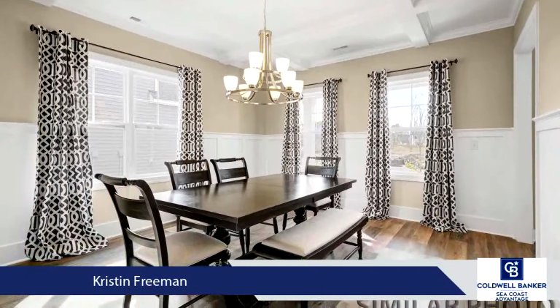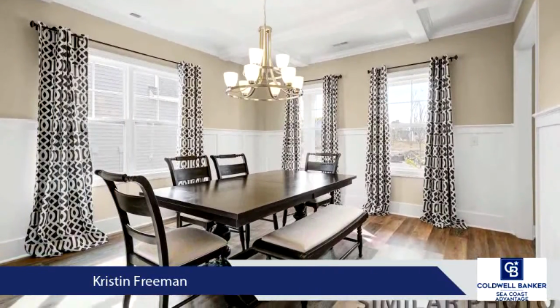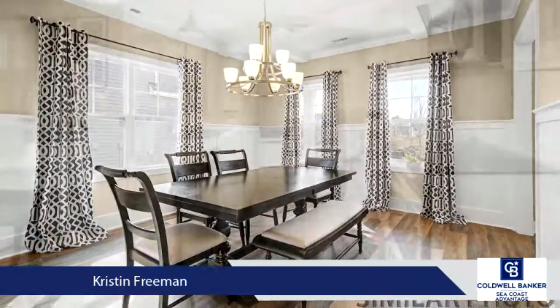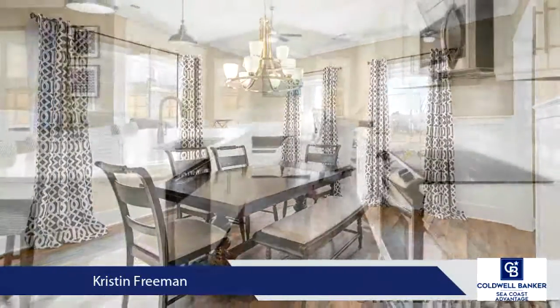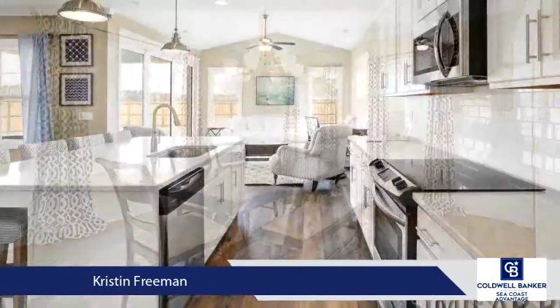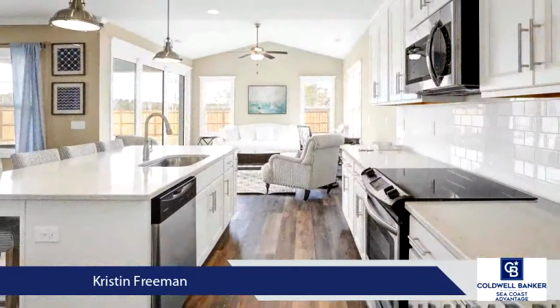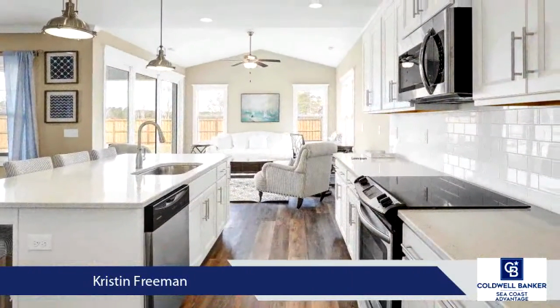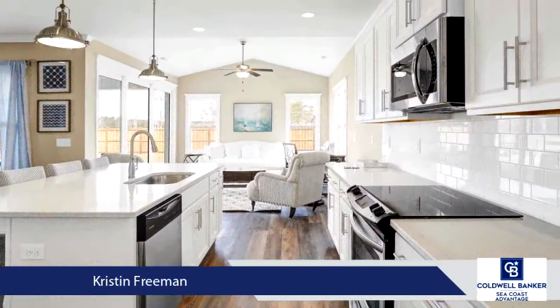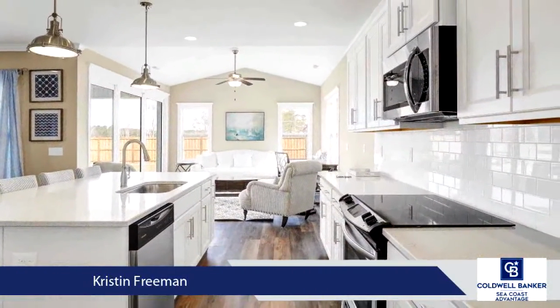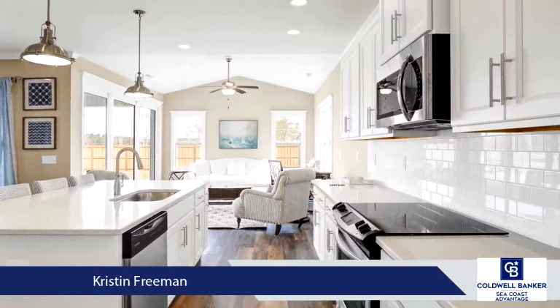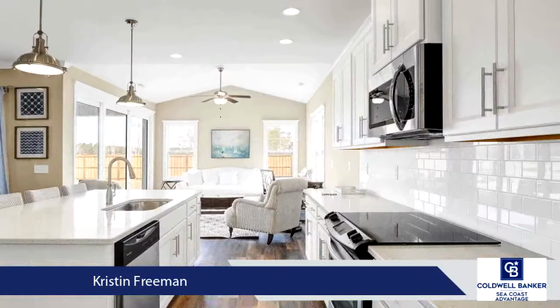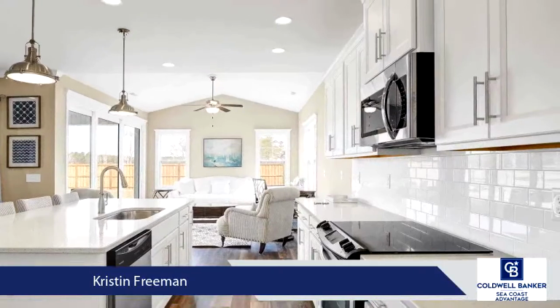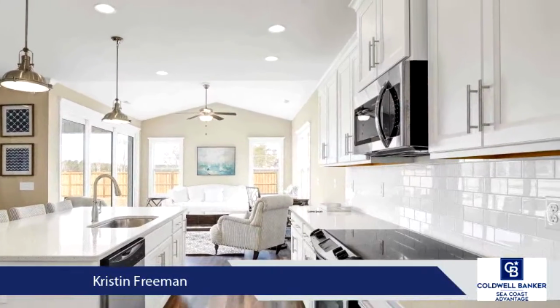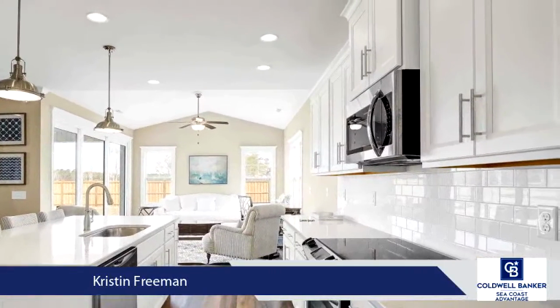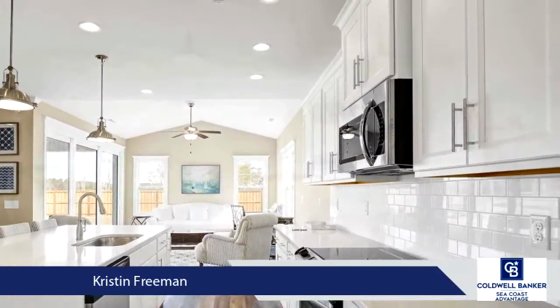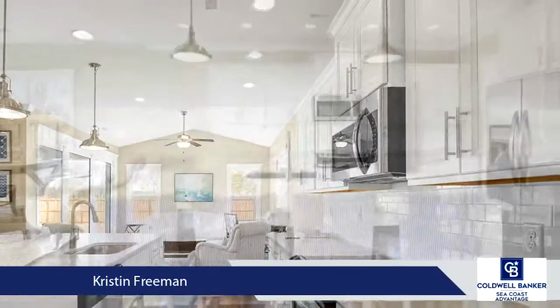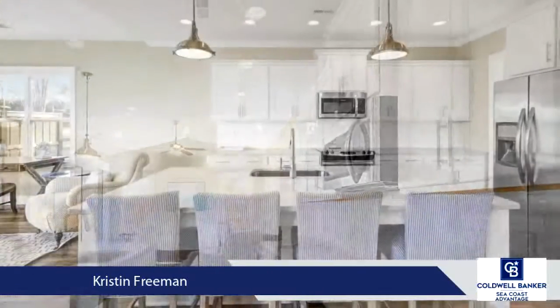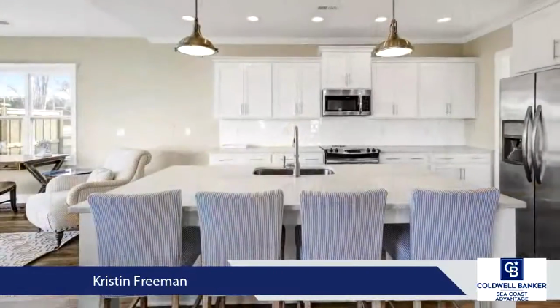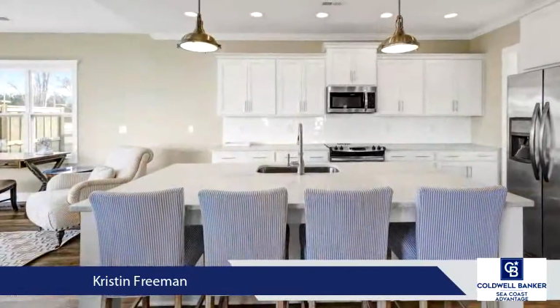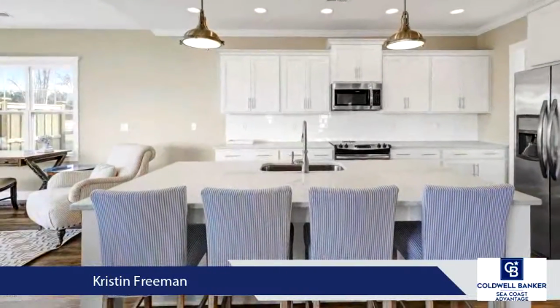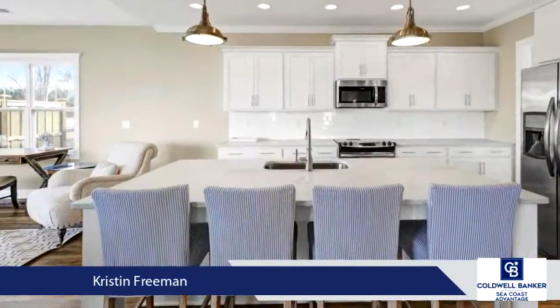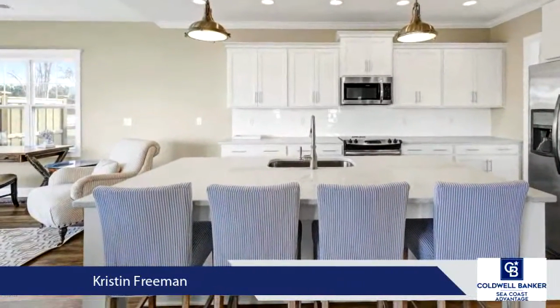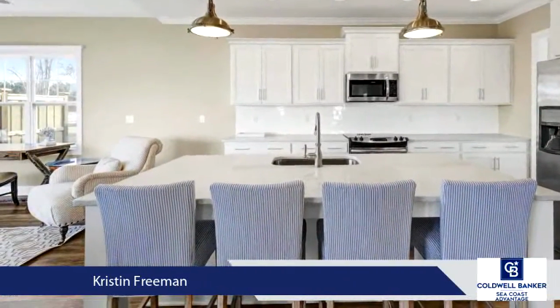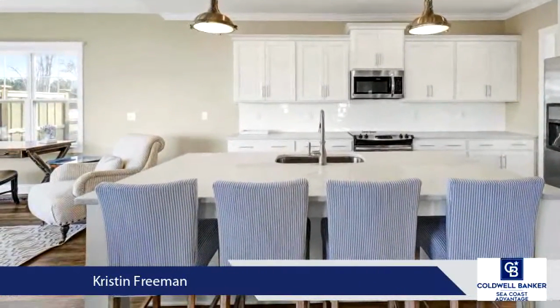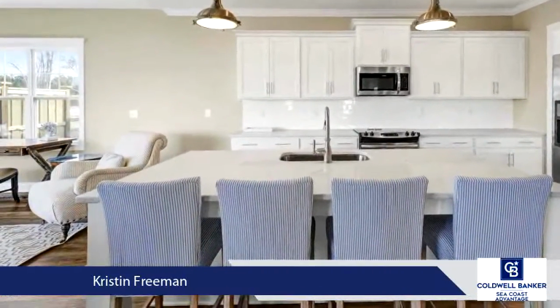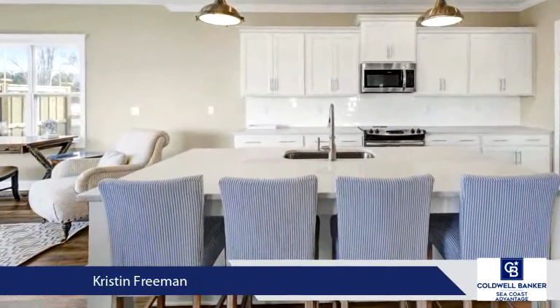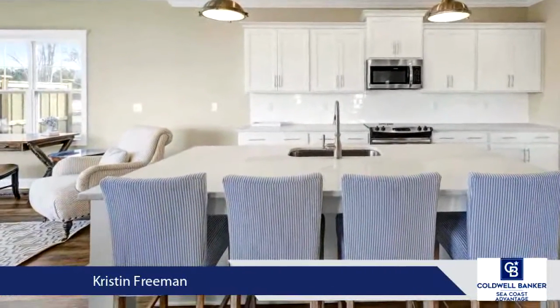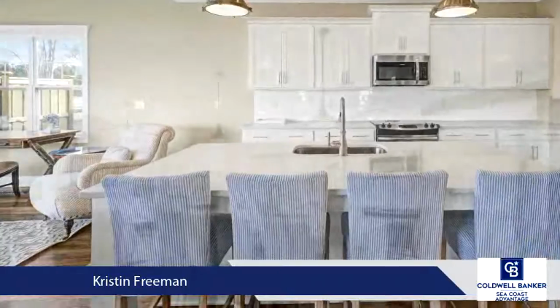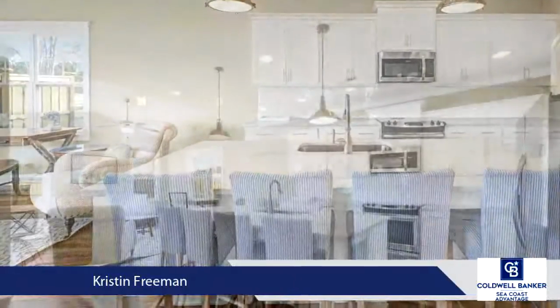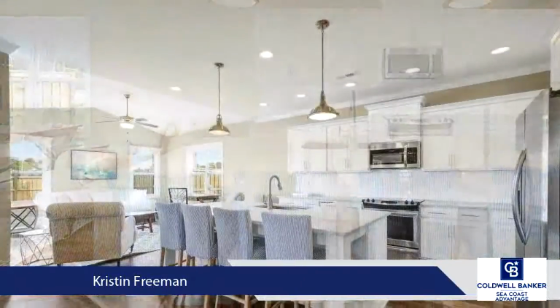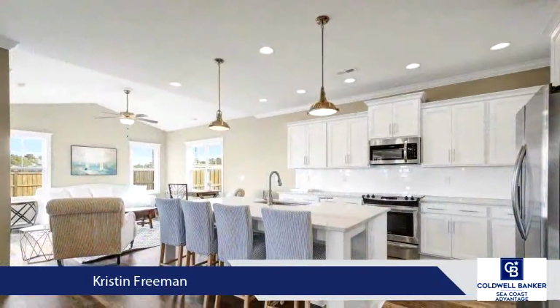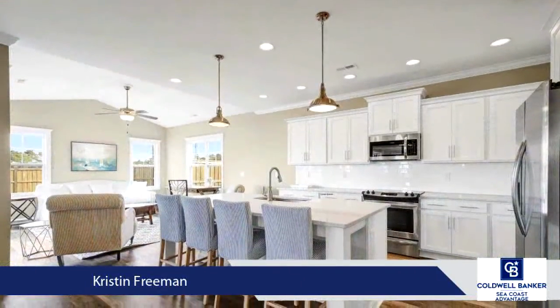This kitchen will wow you with a large center island, quartz countertops, tile backsplash, stainless steel appliances, including a natural gas stove and pantry.